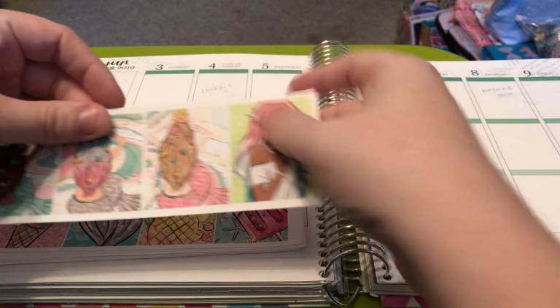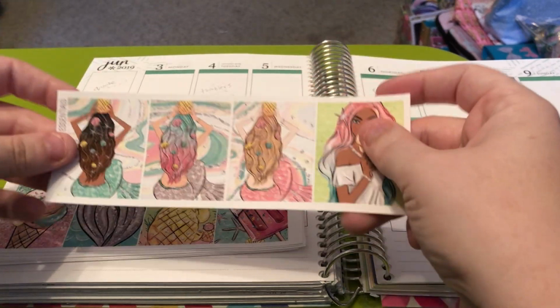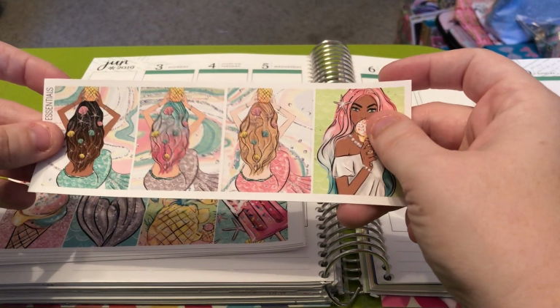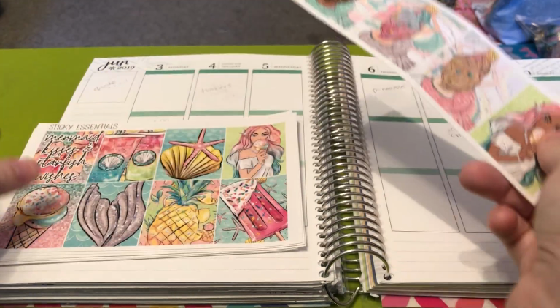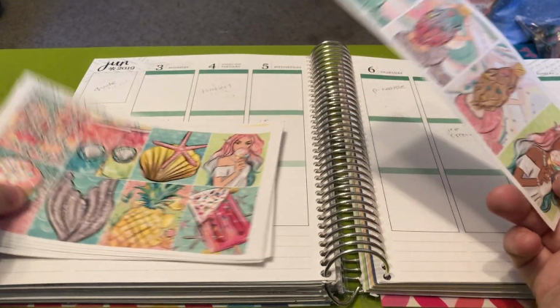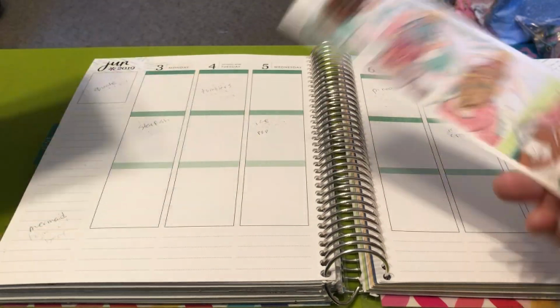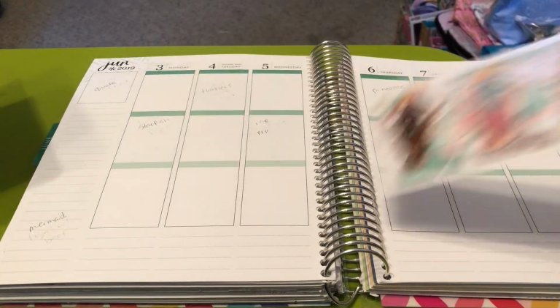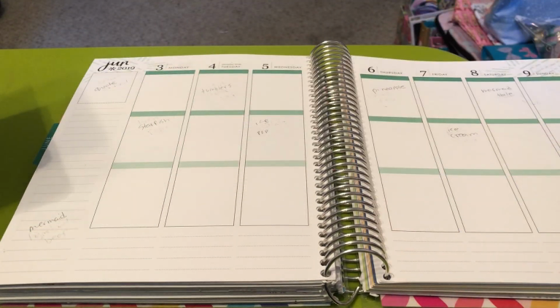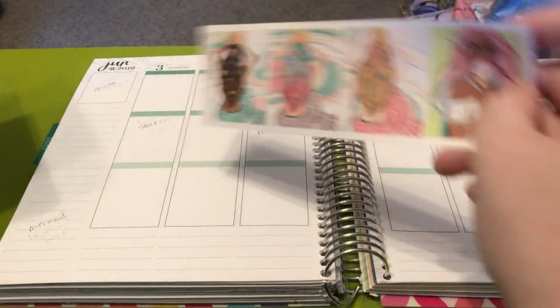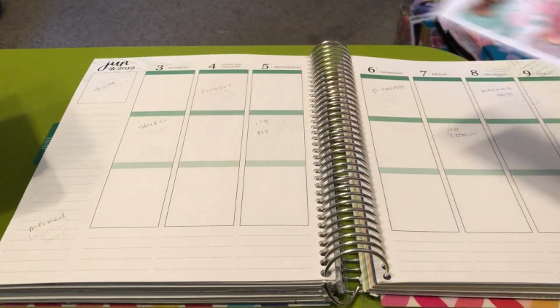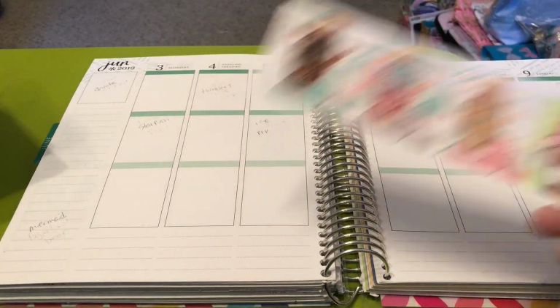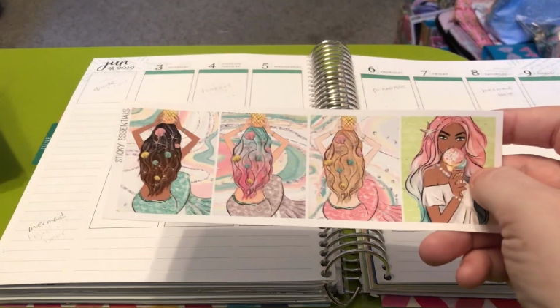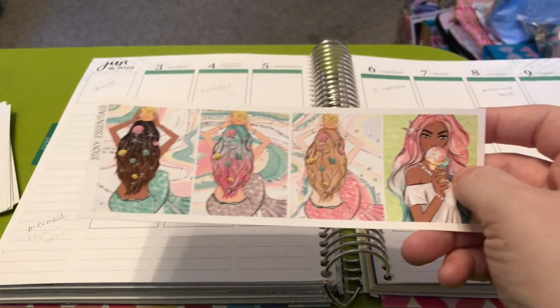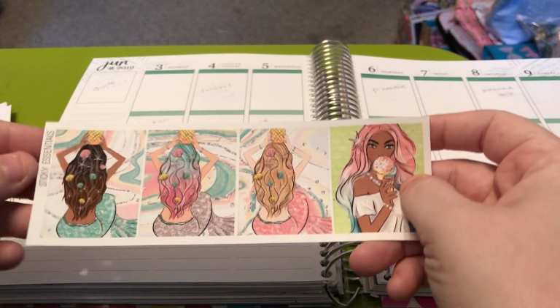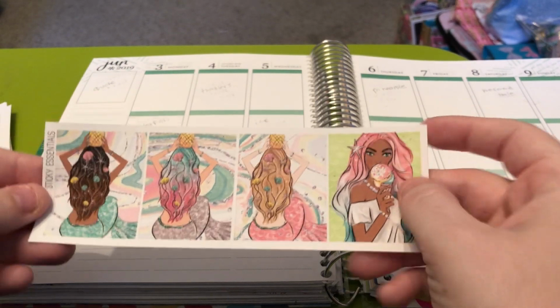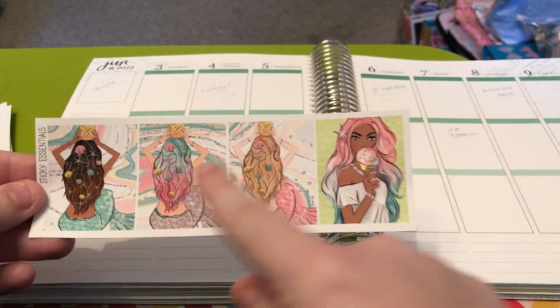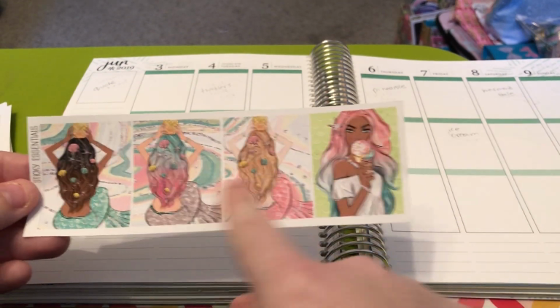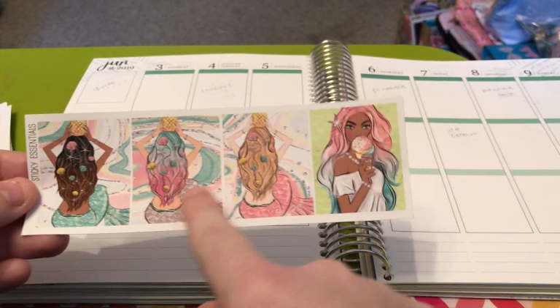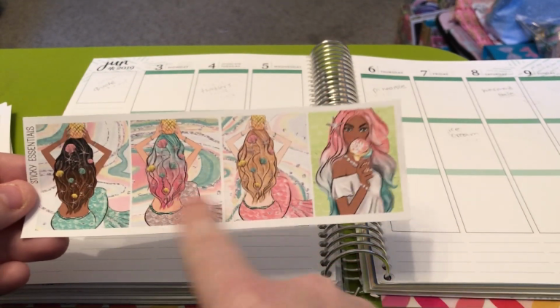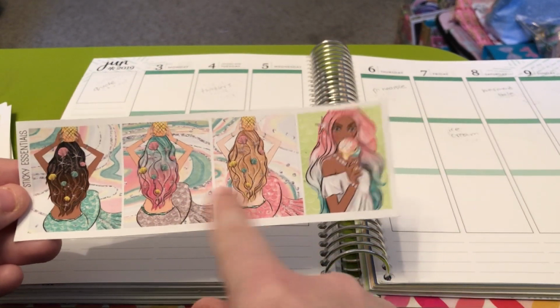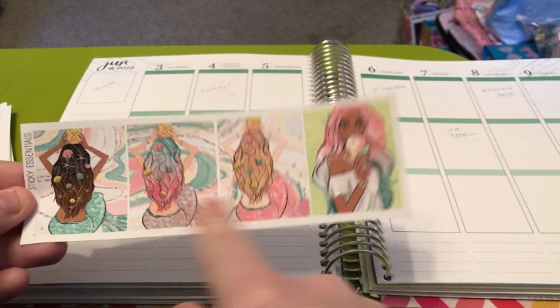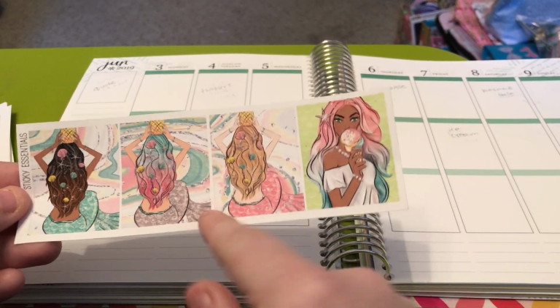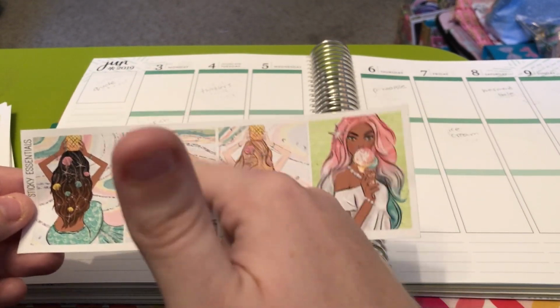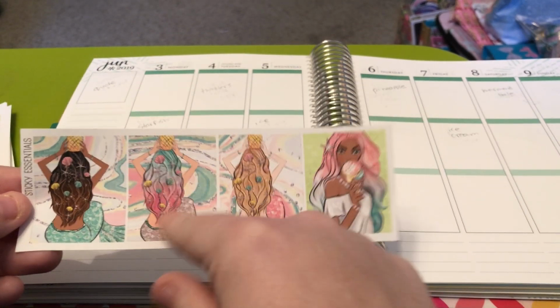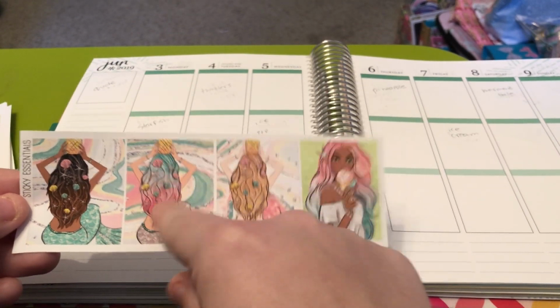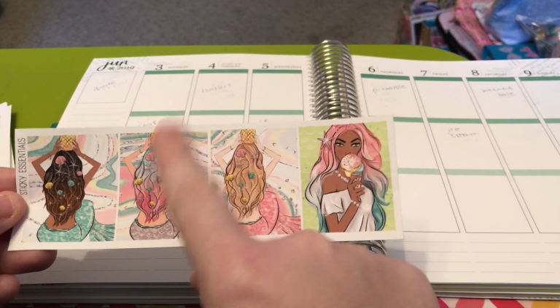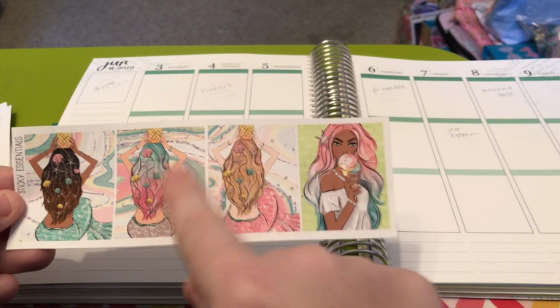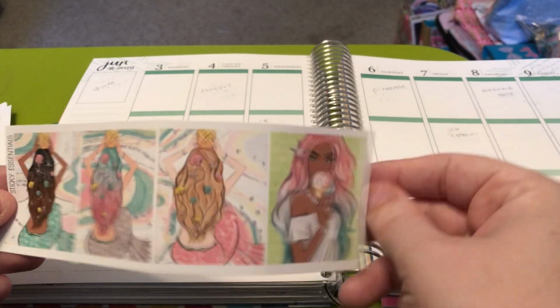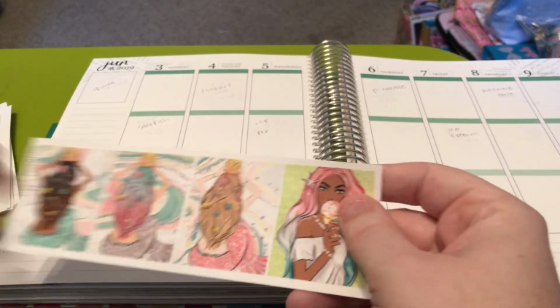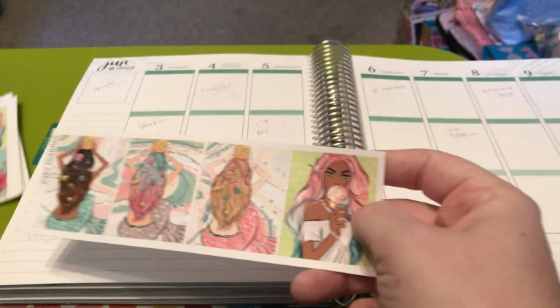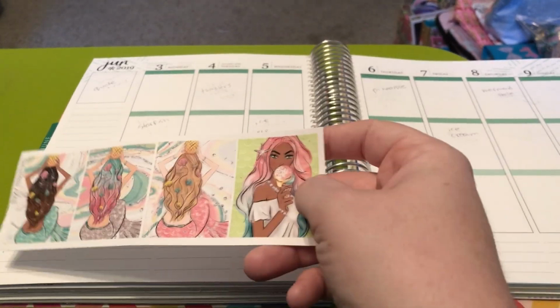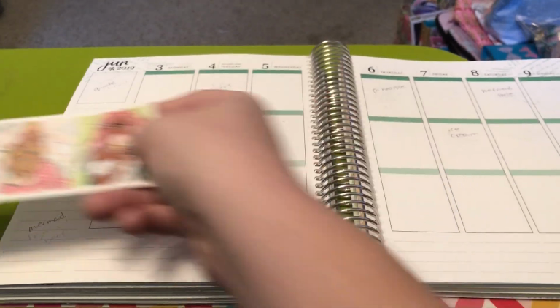I did already pull out my half boxes. I was torn between which ones I wanted to use, but I really like the colors of this one, so I'm definitely going to go for that one.